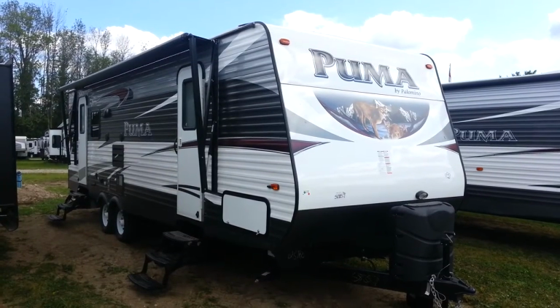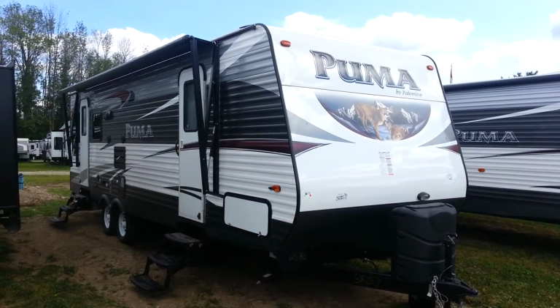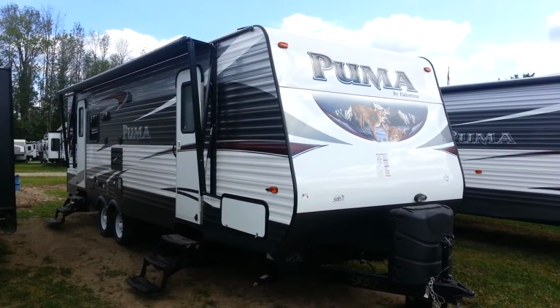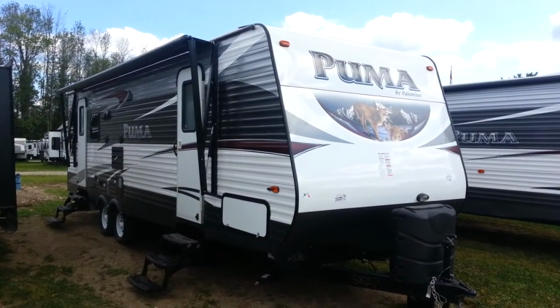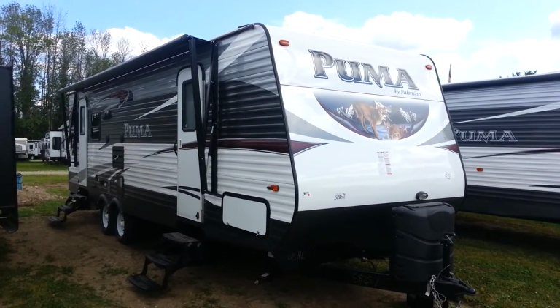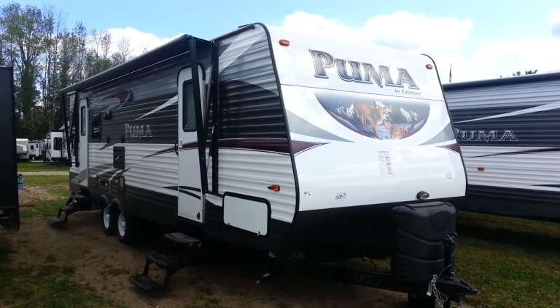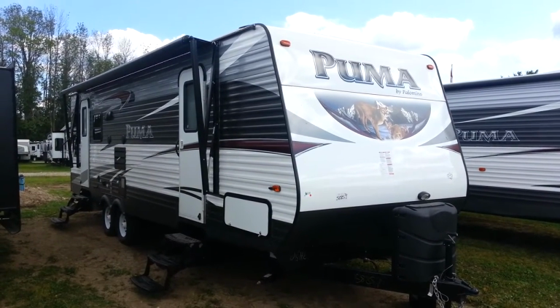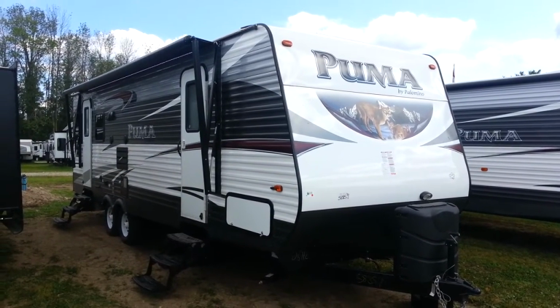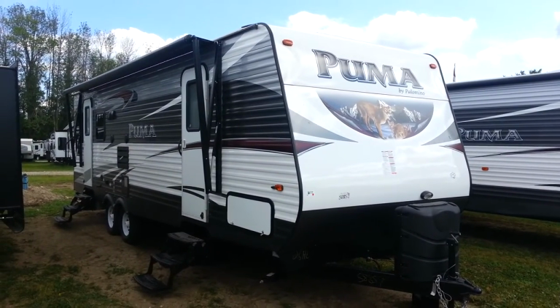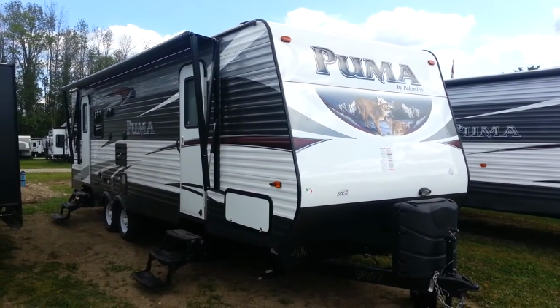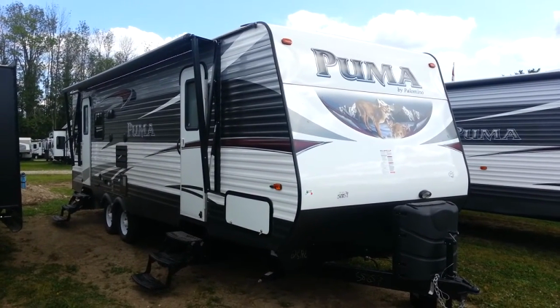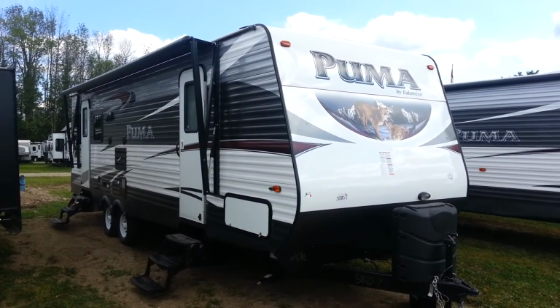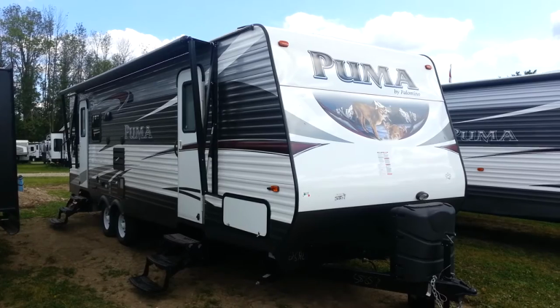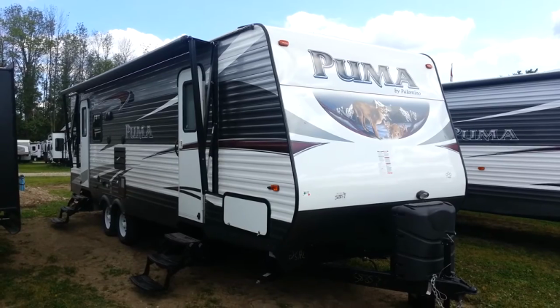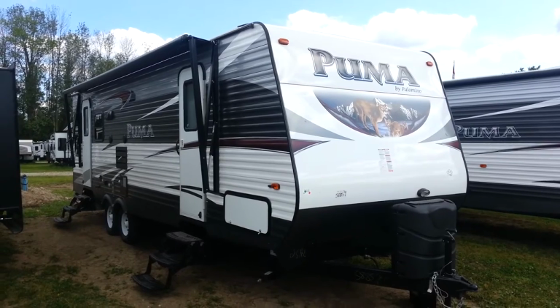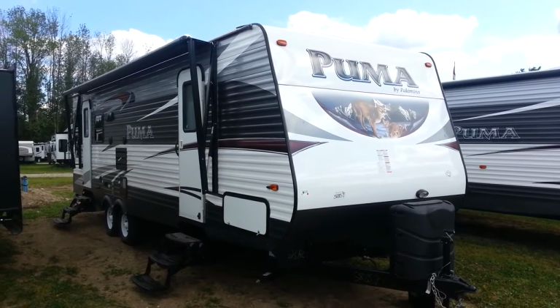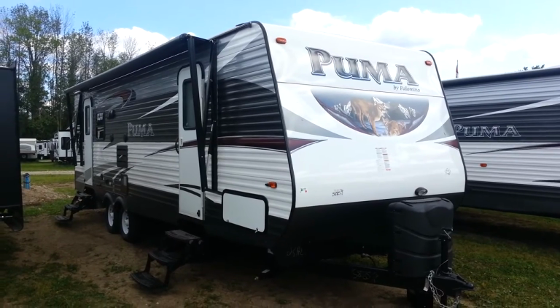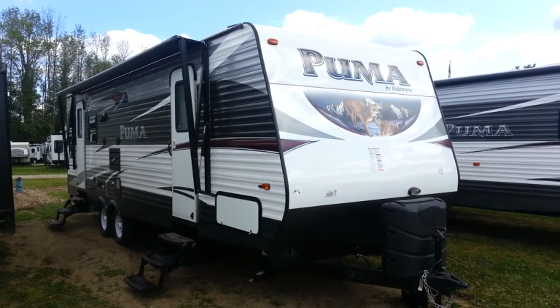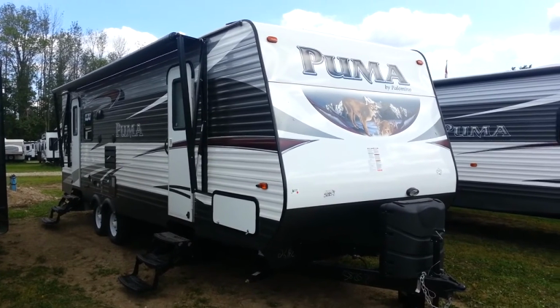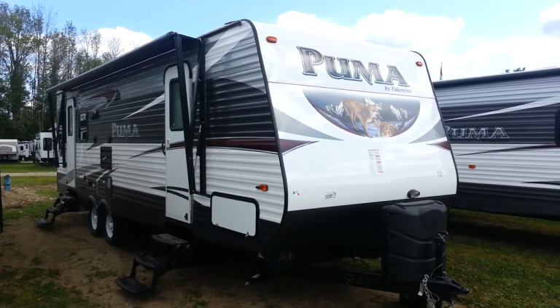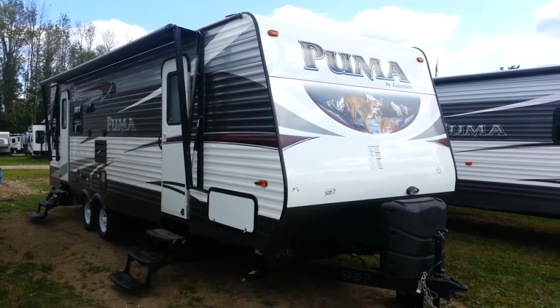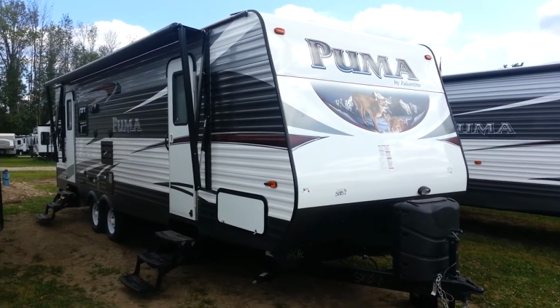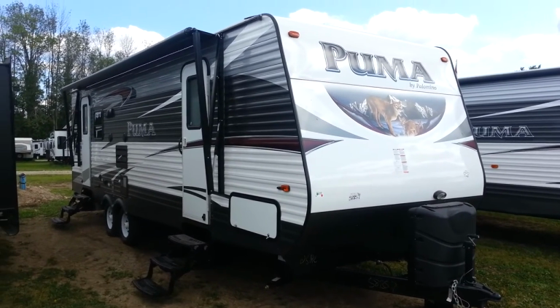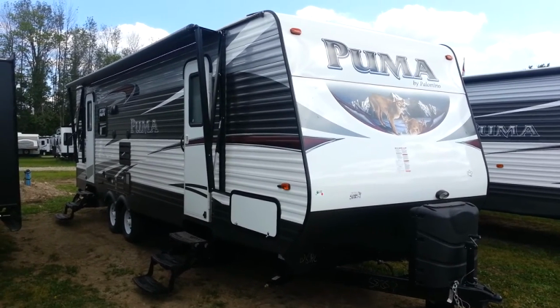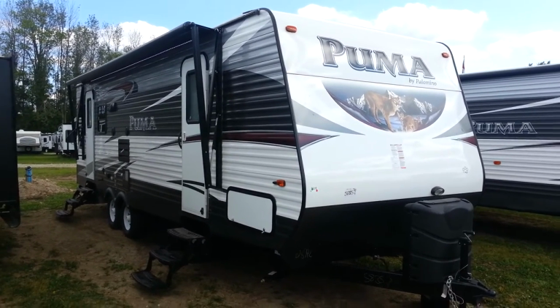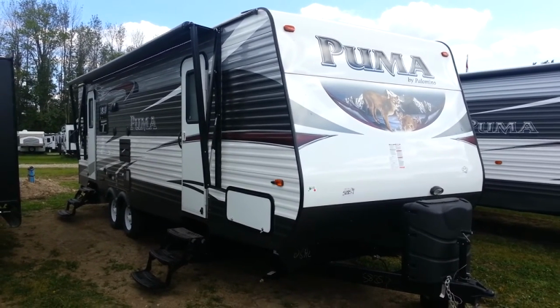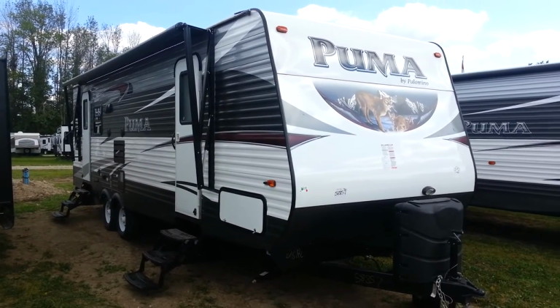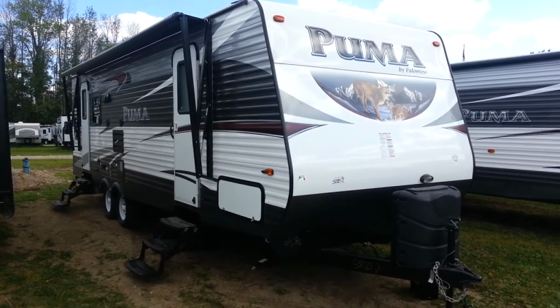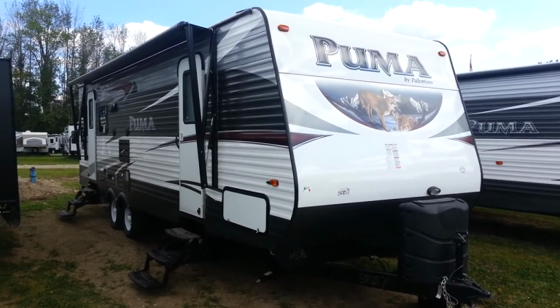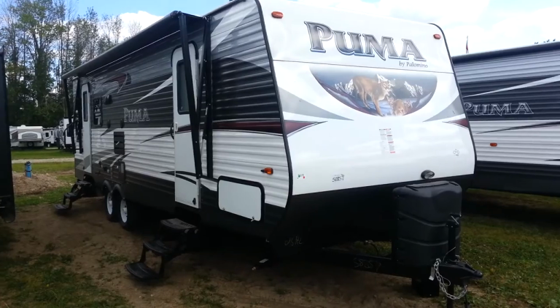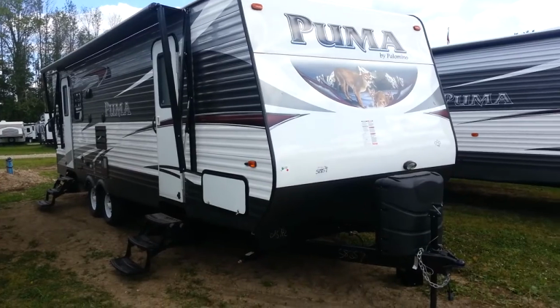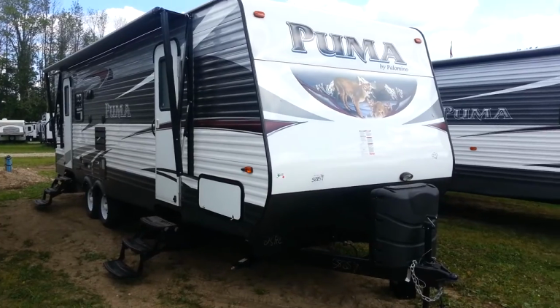Hey, this is Jonathan Allen from Campwood RV in Stratford. Here to show you the 2016 Puma 26 RLSS — a 26-foot travel trailer made by Palomino RV.